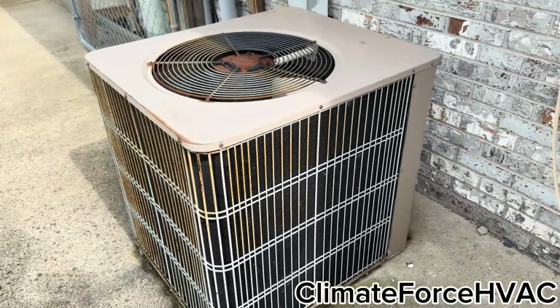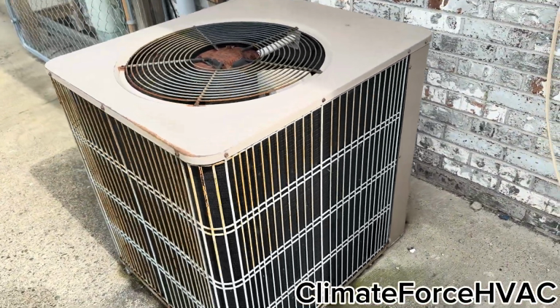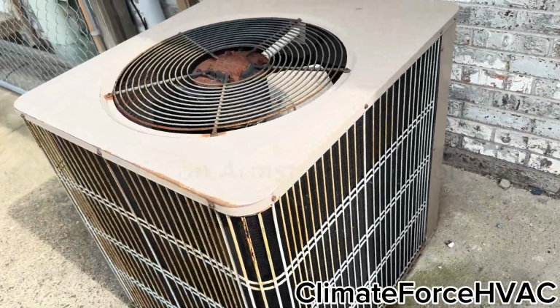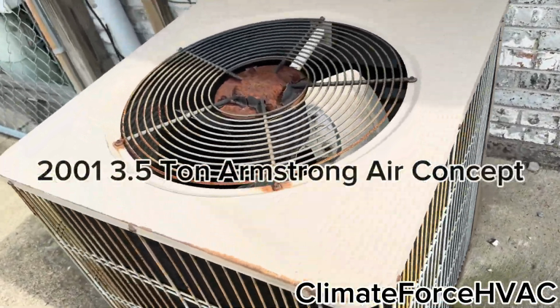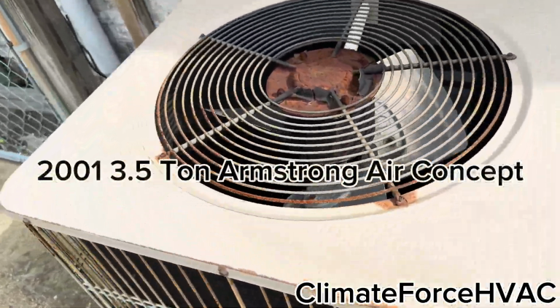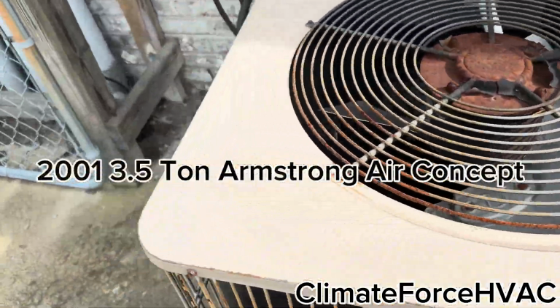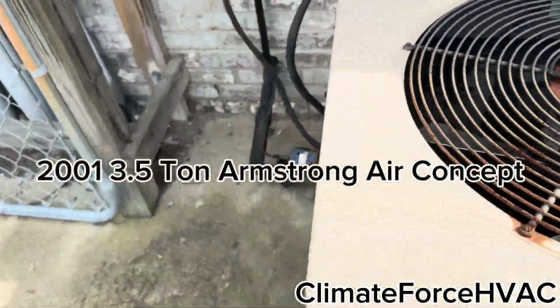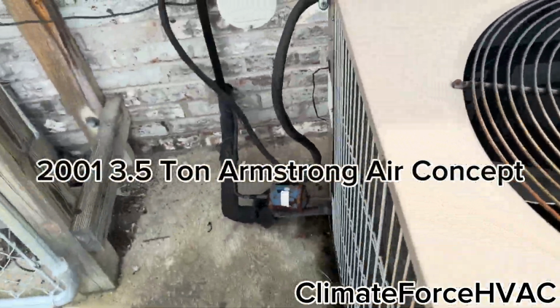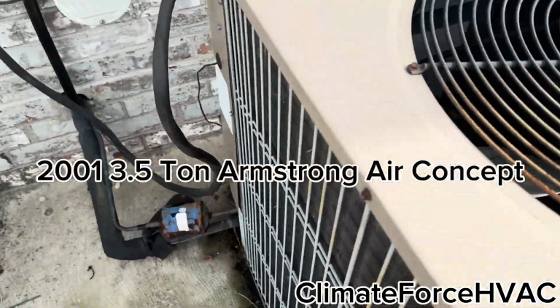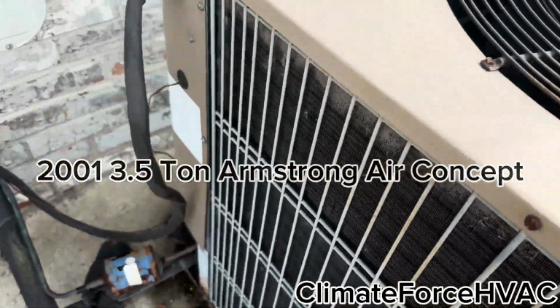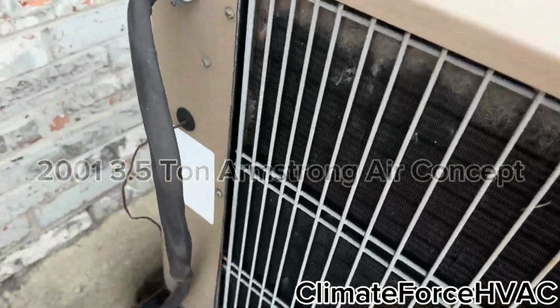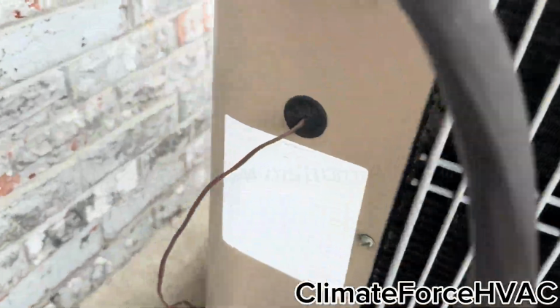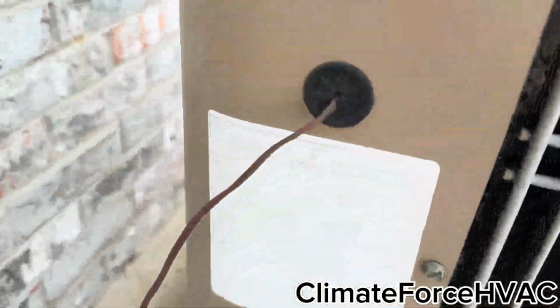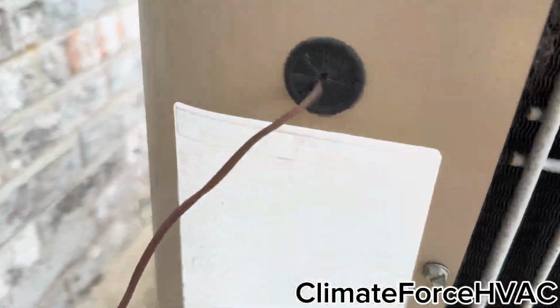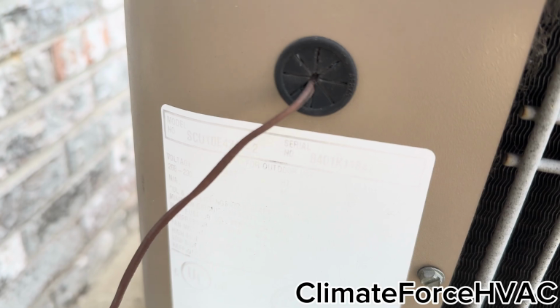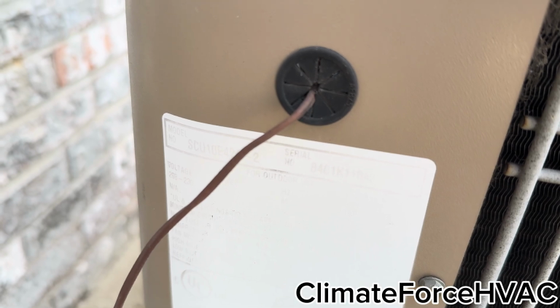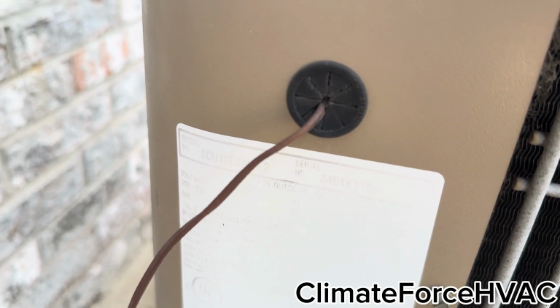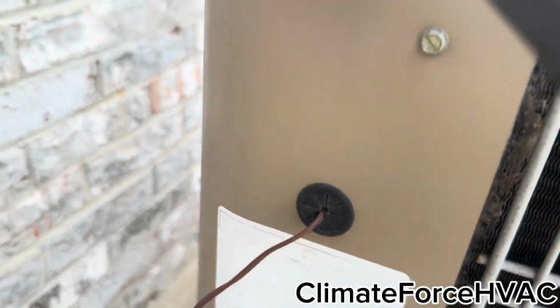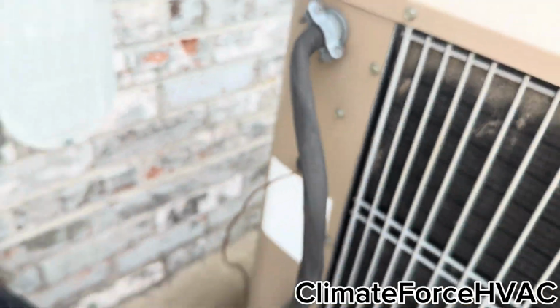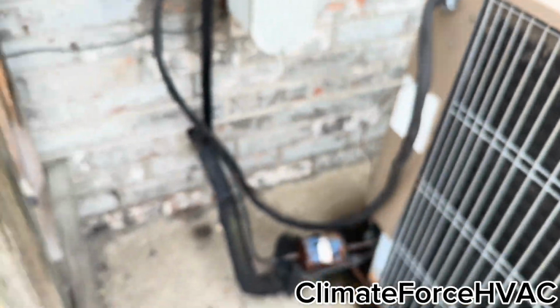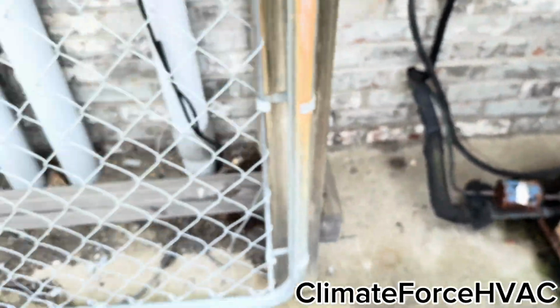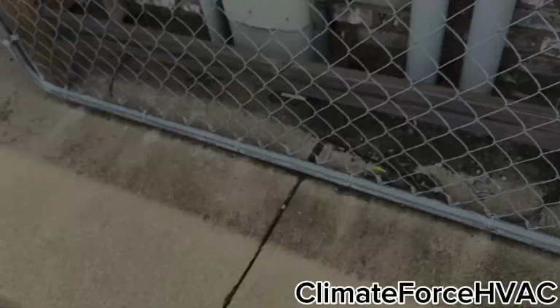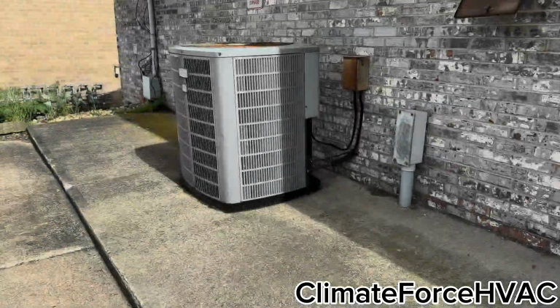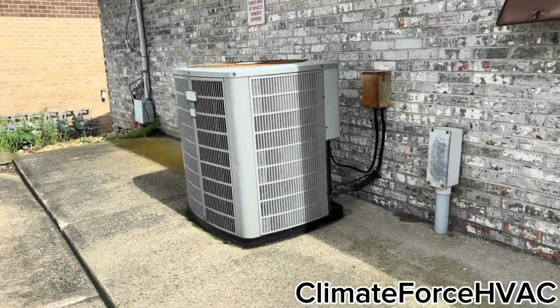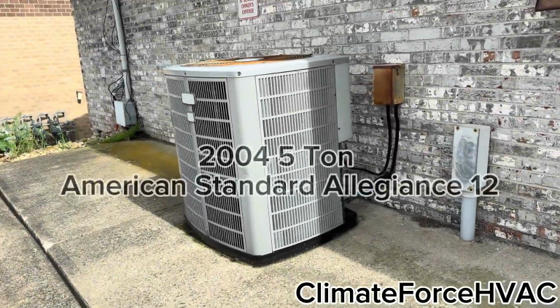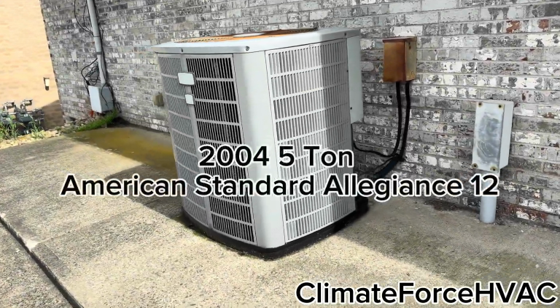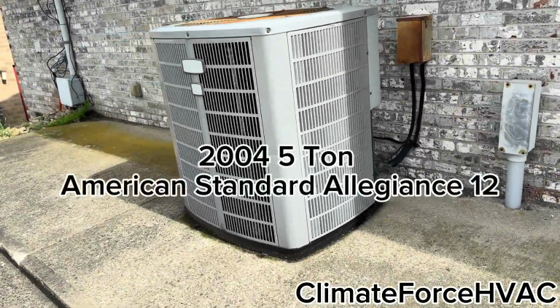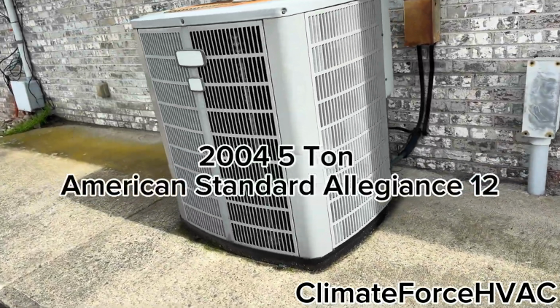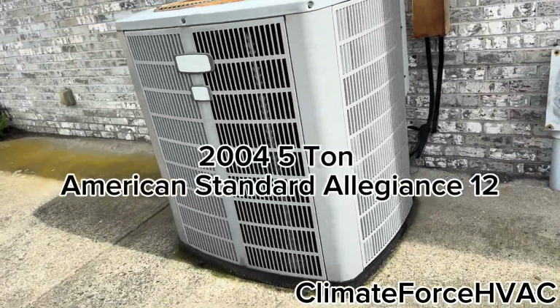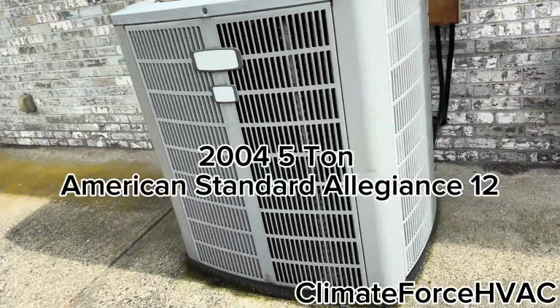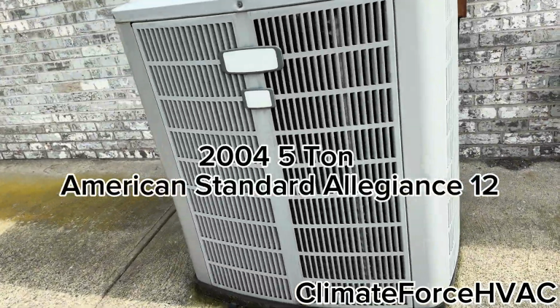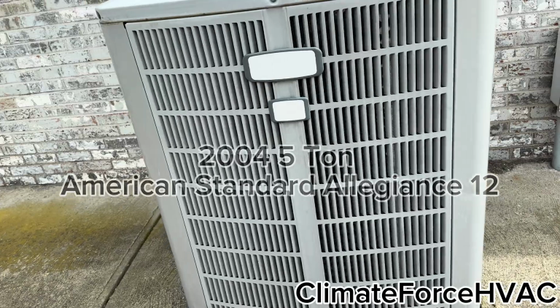It was a Fly concept, or whatever it's called, 2001, three and a half ton. This American Standard here.